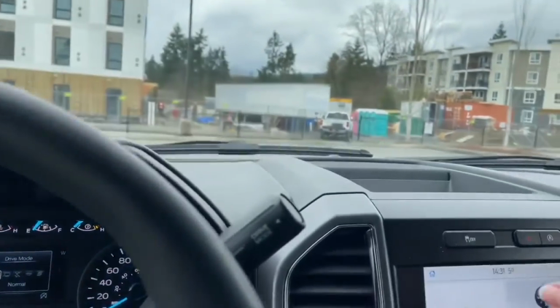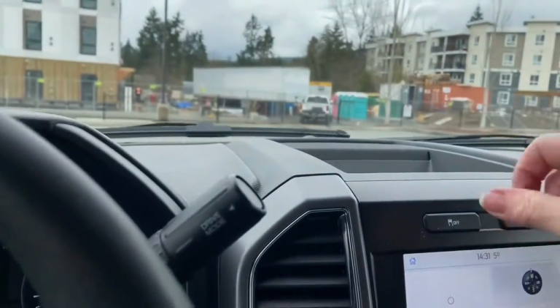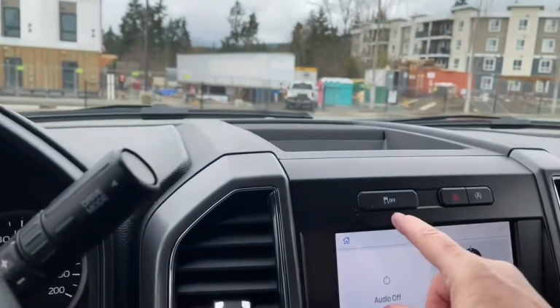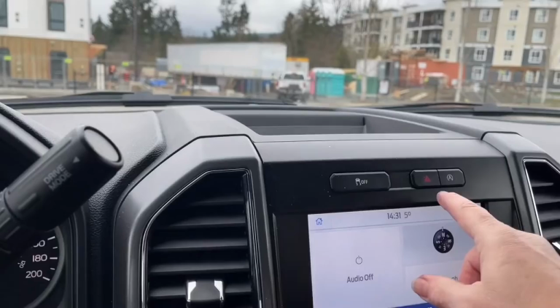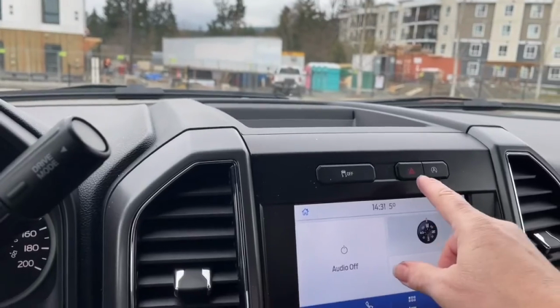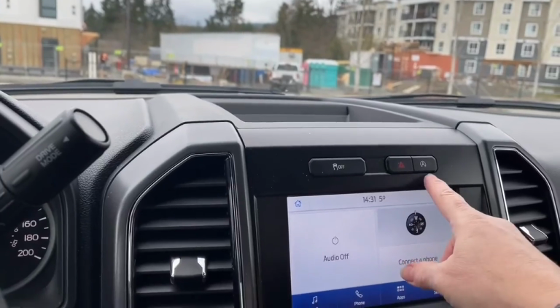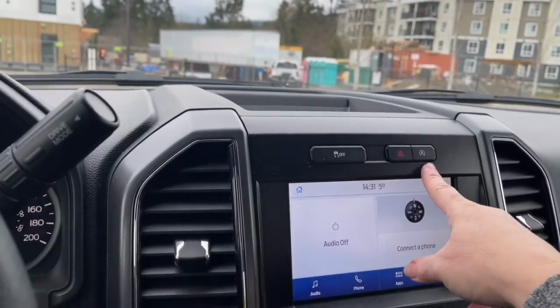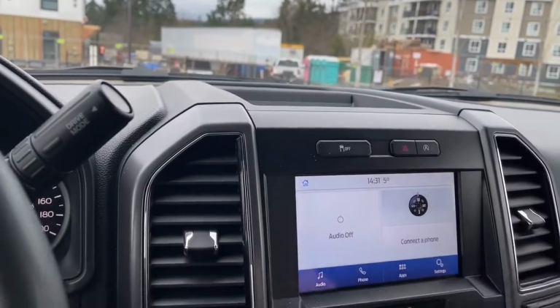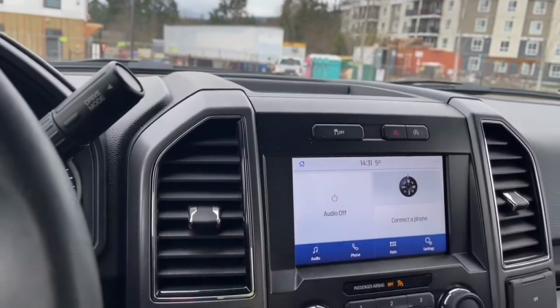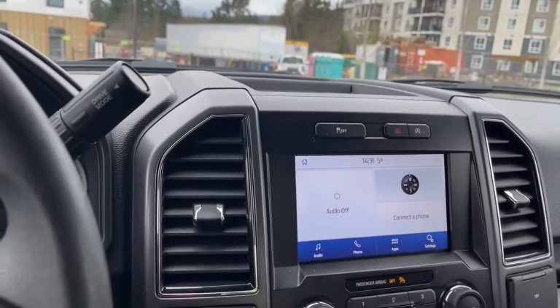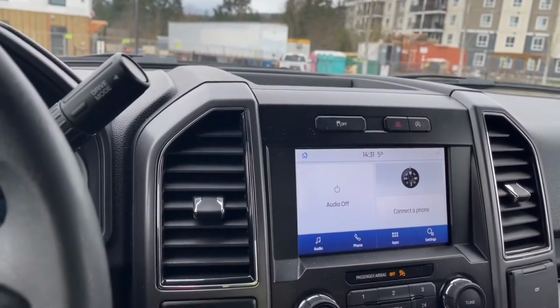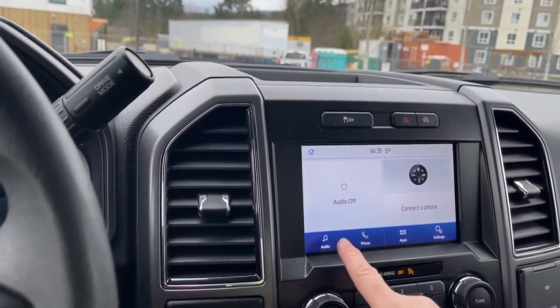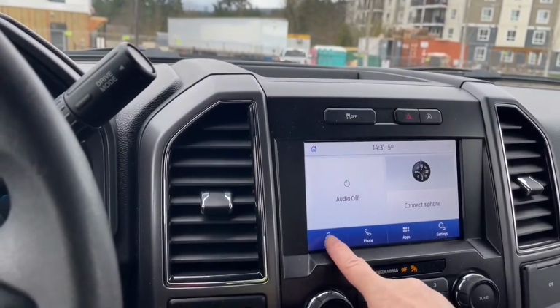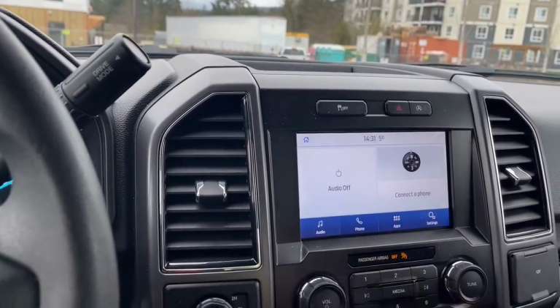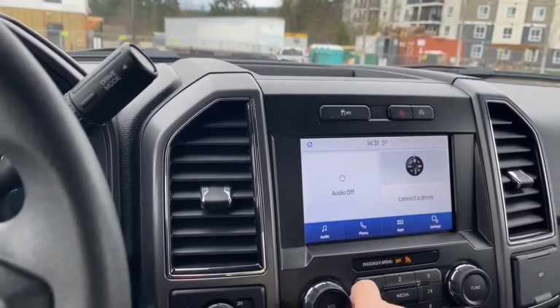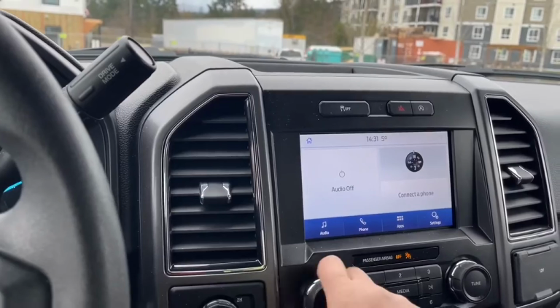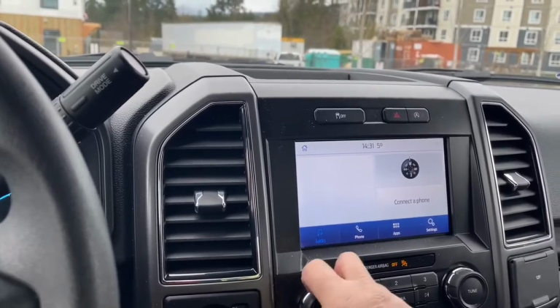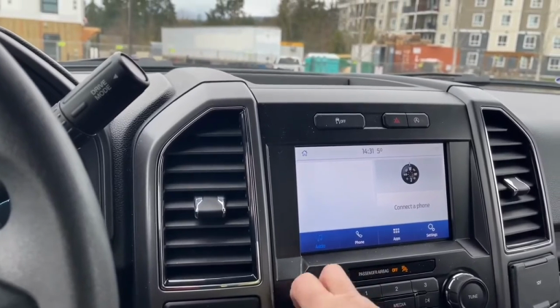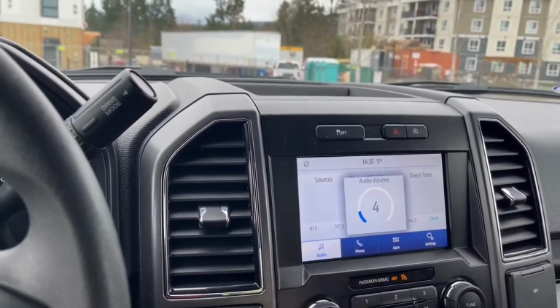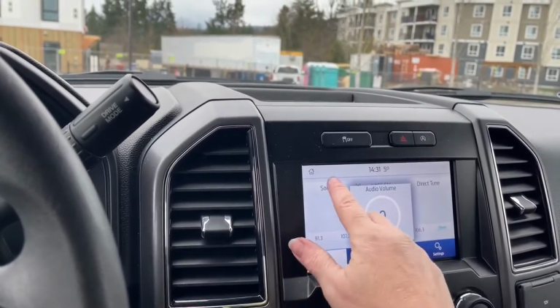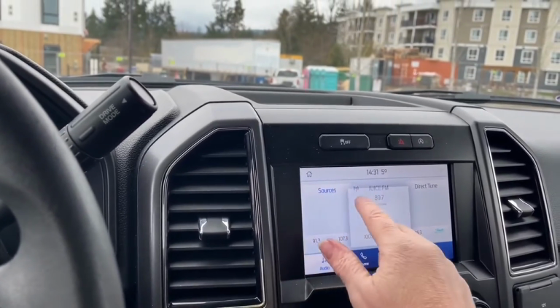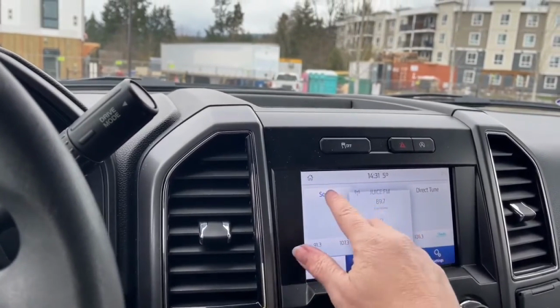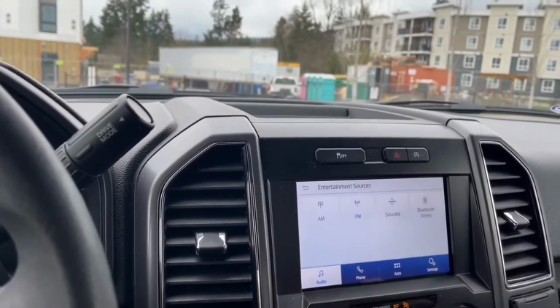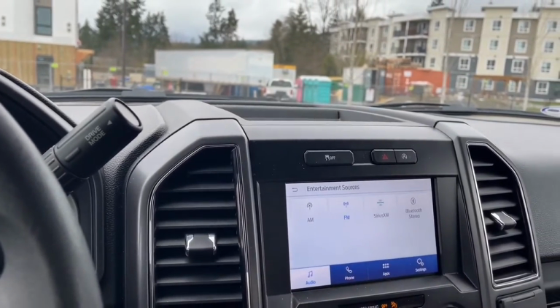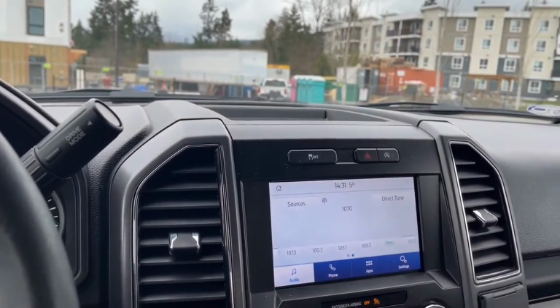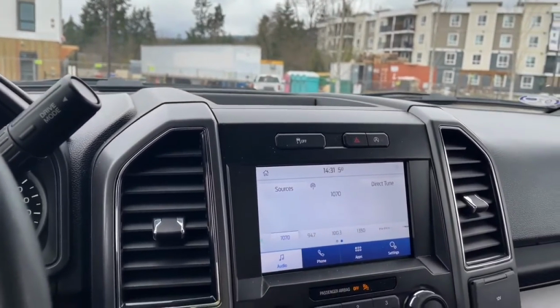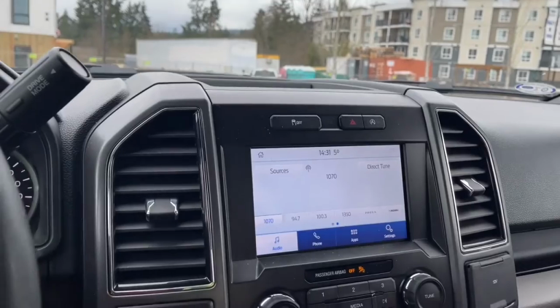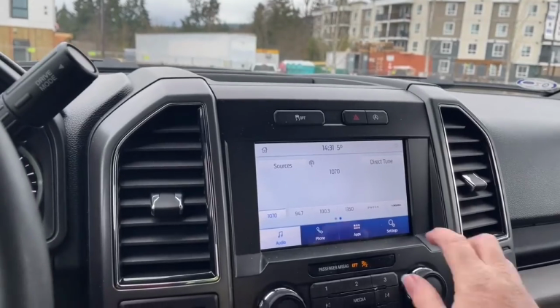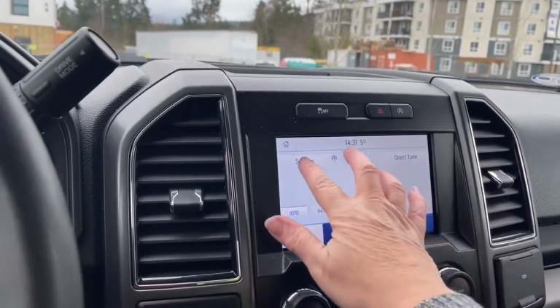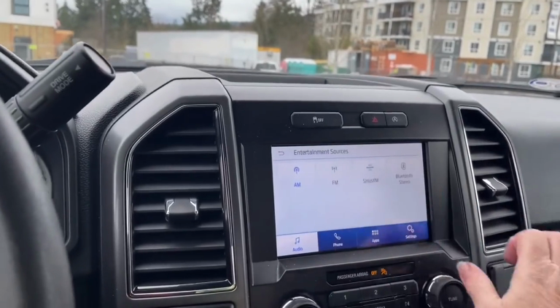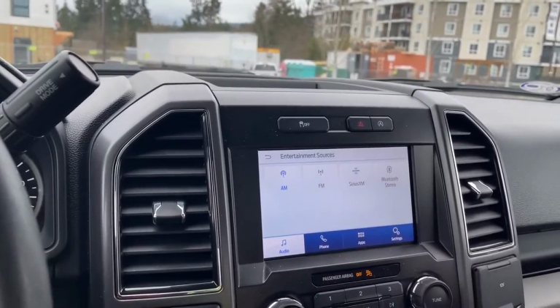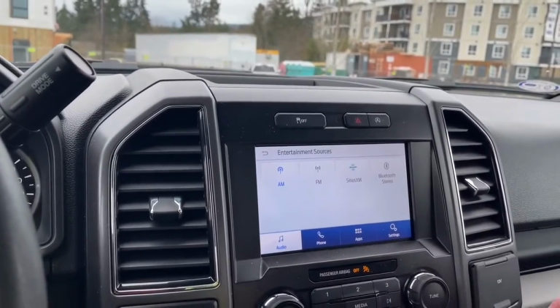There's a little cubby up top, traction control, hazard lights, and auto stop-start for less idle time. We can go into the audio and turn that right down. Sources include AM, FM, Sirius satellite radio, as well as Bluetooth.